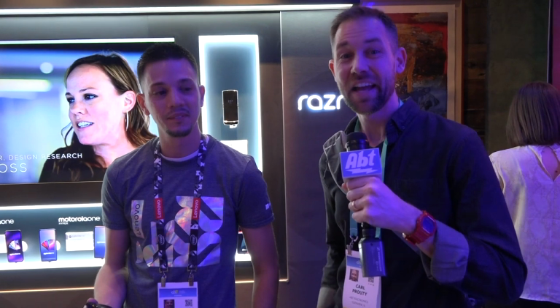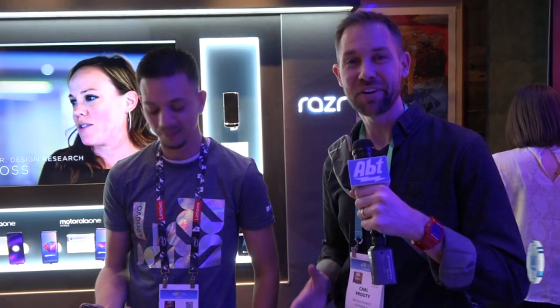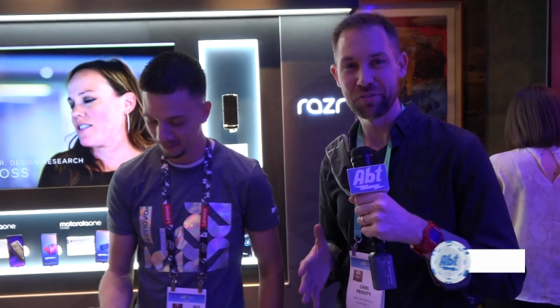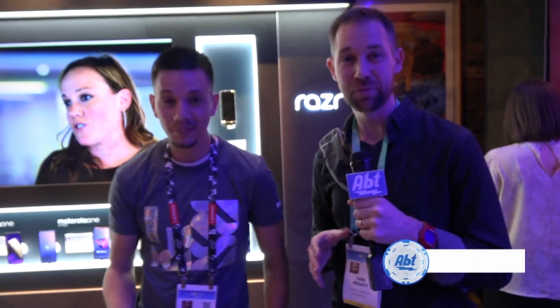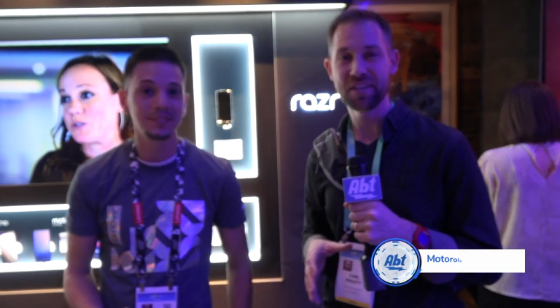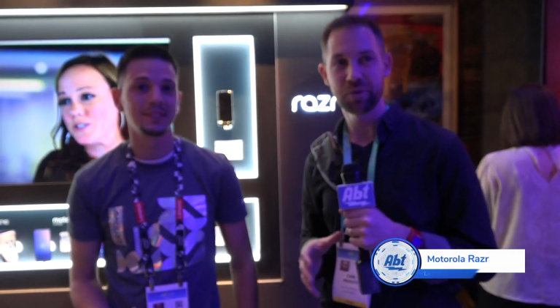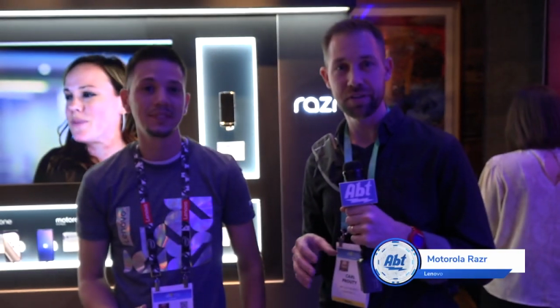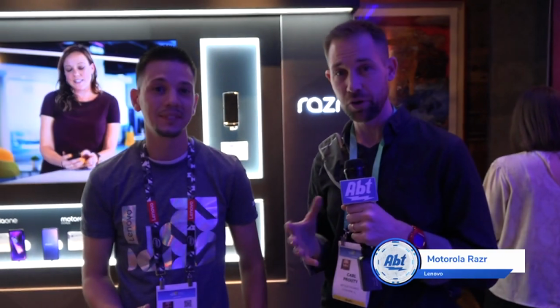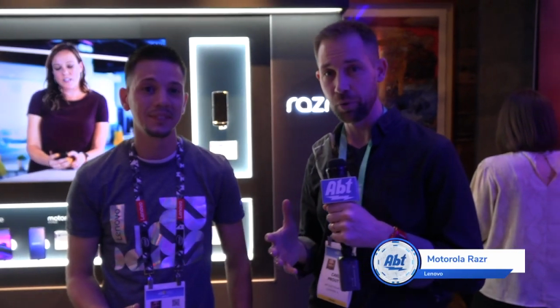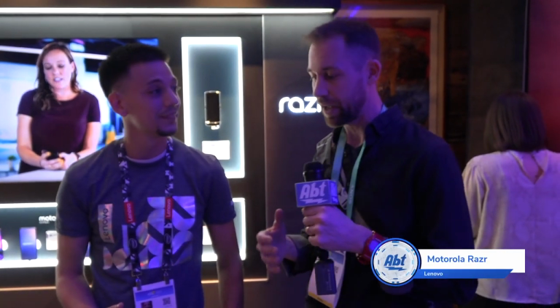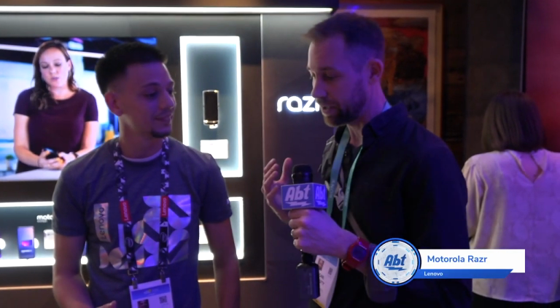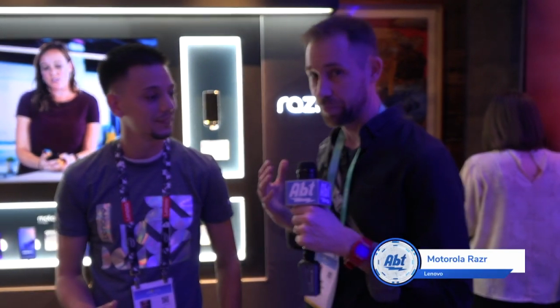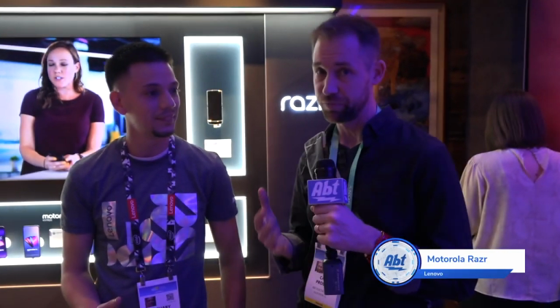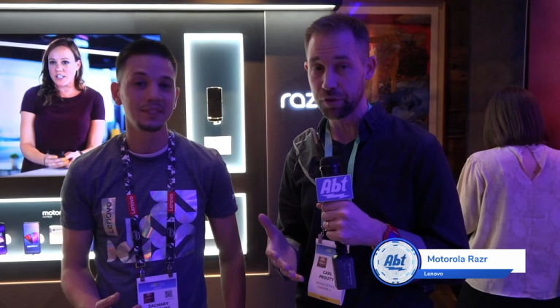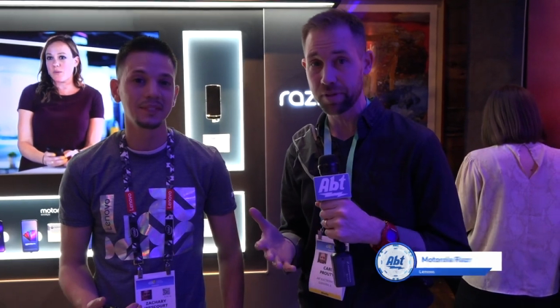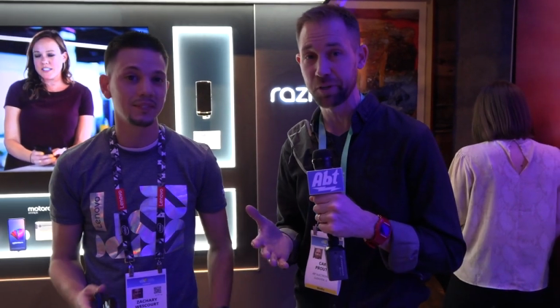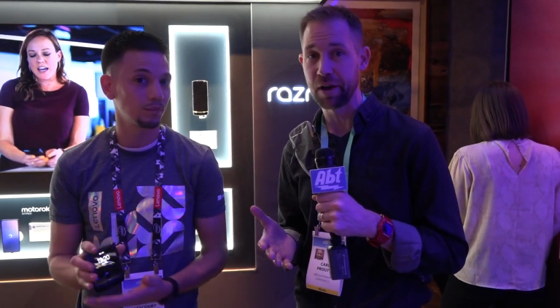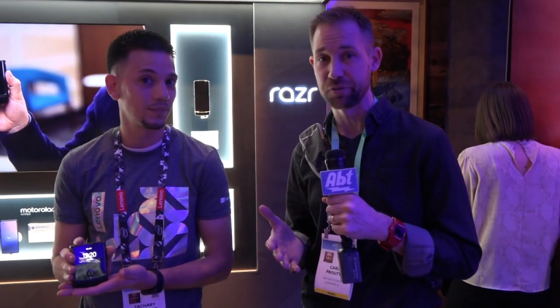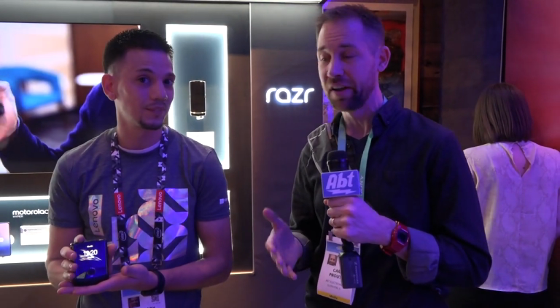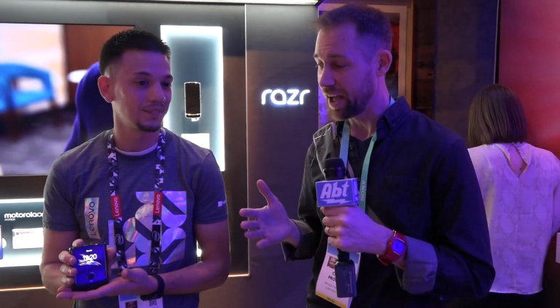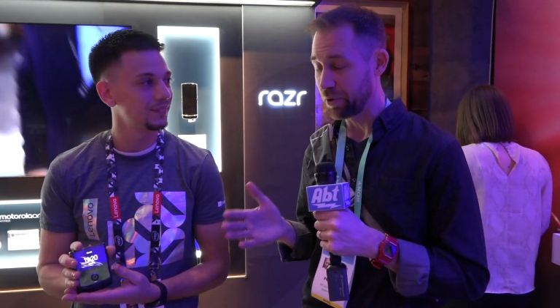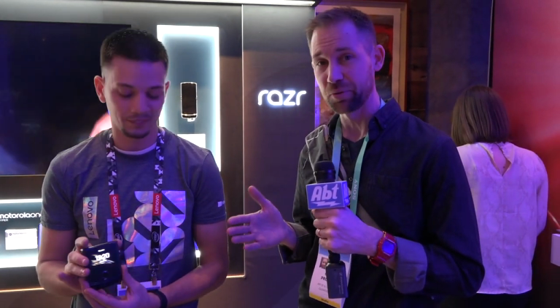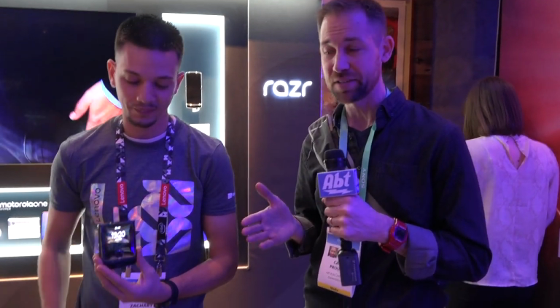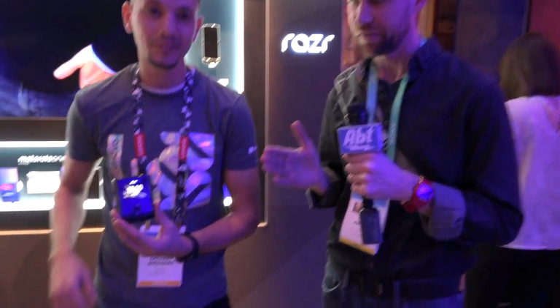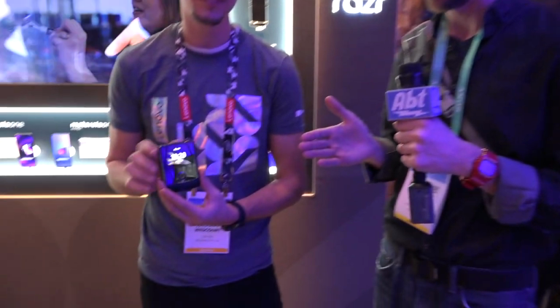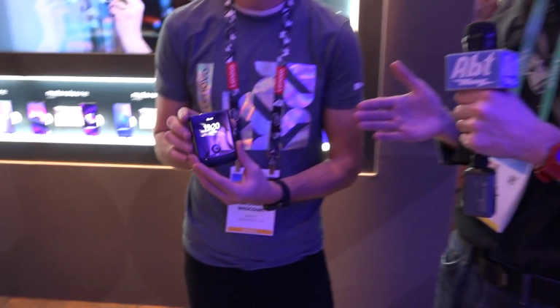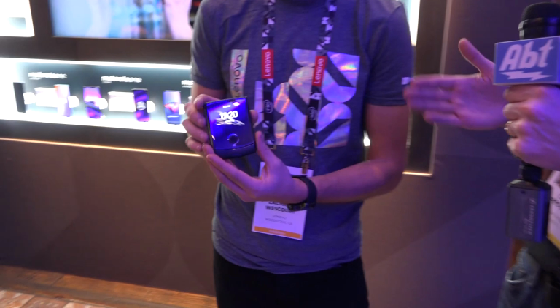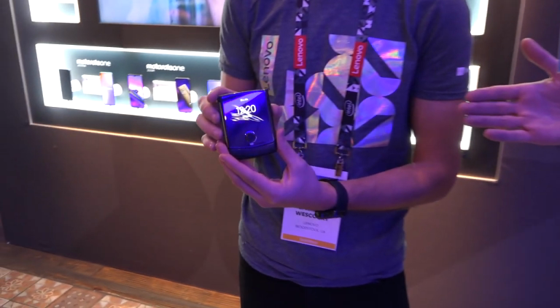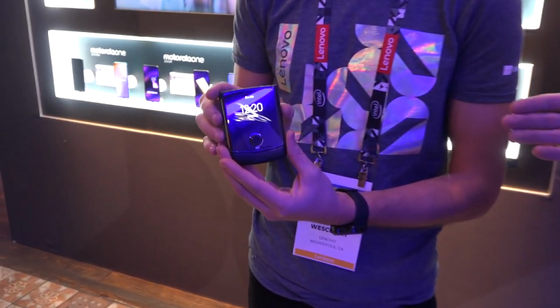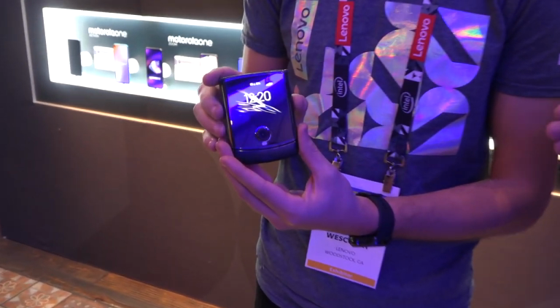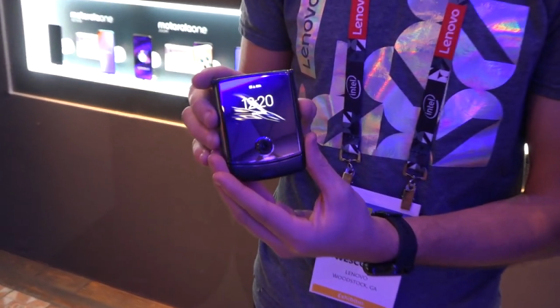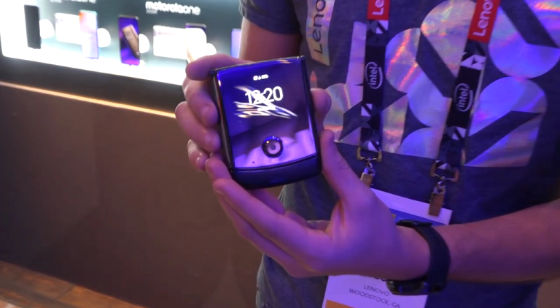Hey everybody, Carl here from AFT. We're at CES 2020 in the Lenovo booth. We've got a phone that you've probably seen a little bit about so far — the Motorola RAZR — and Zach here is going to tell us a little bit more about it. What have we got?